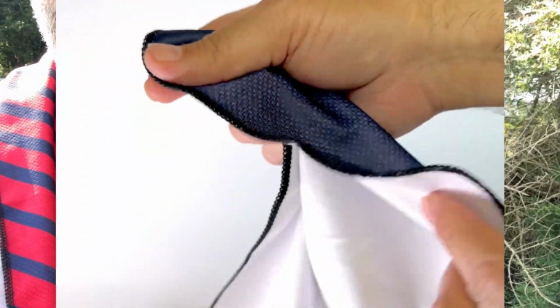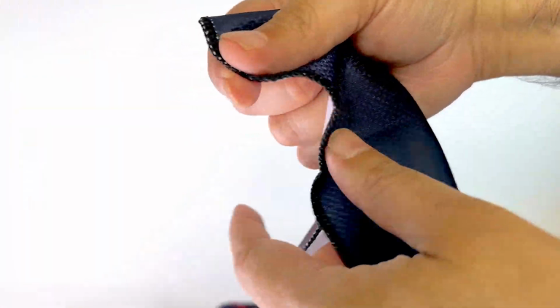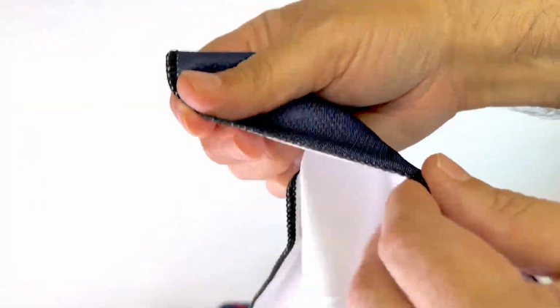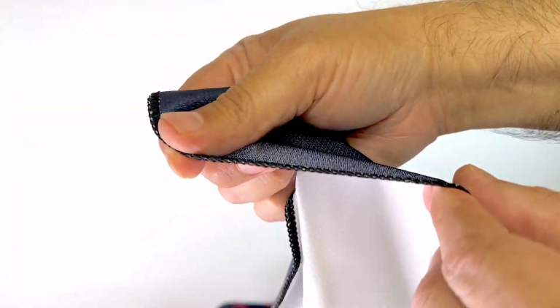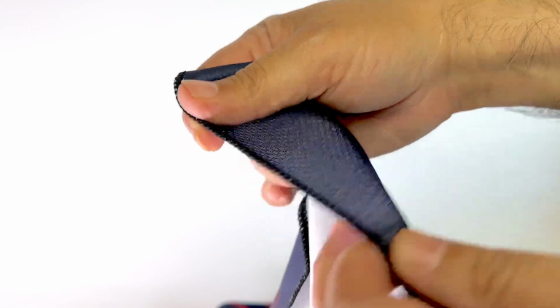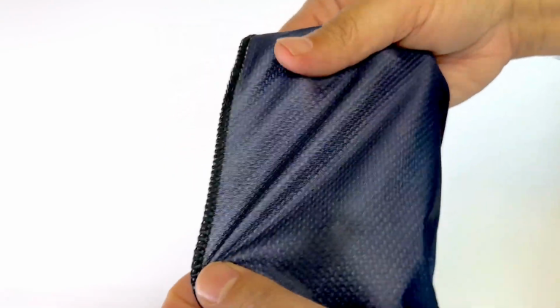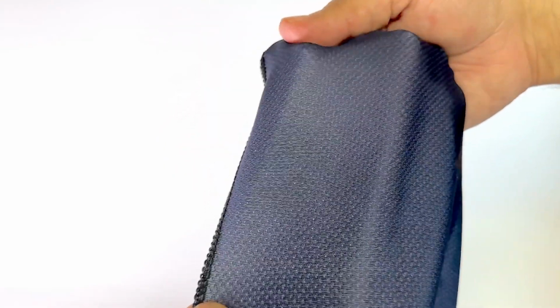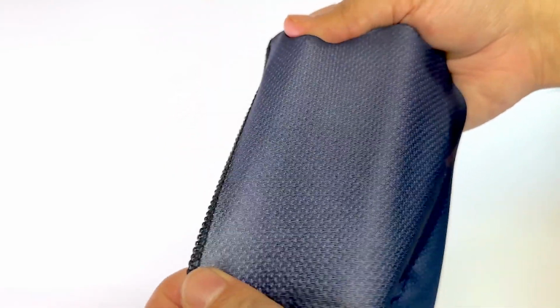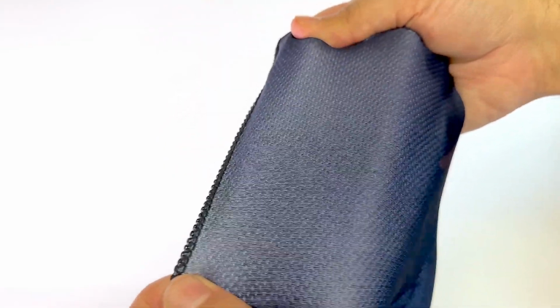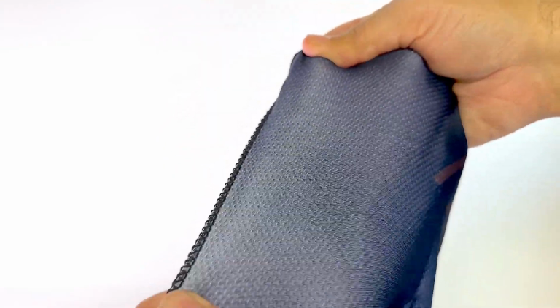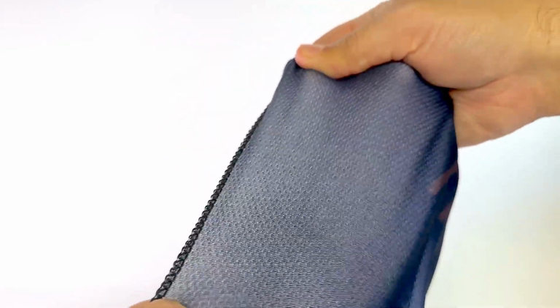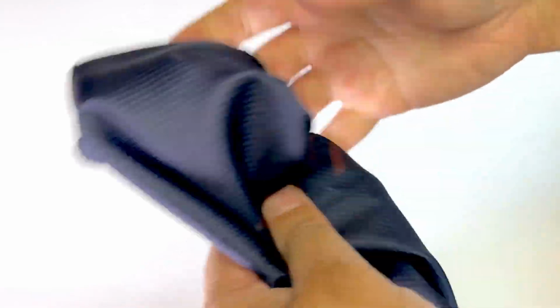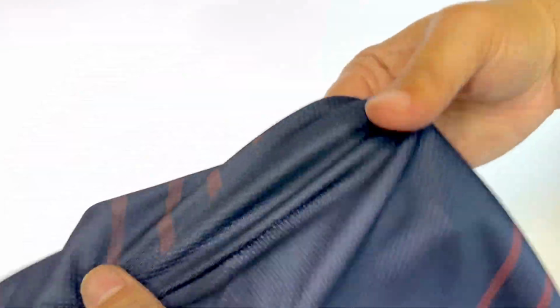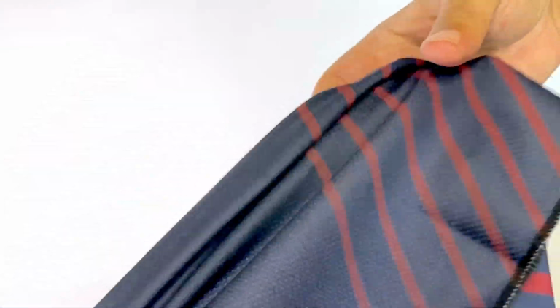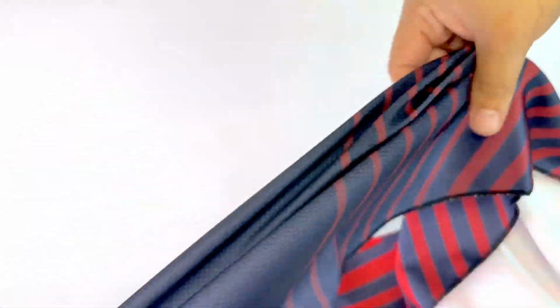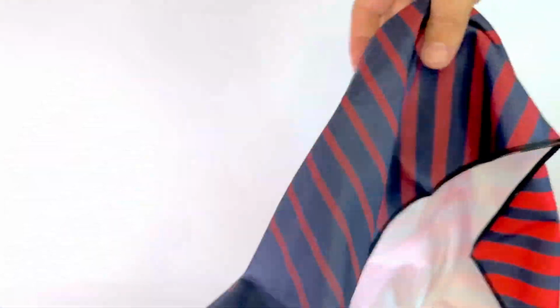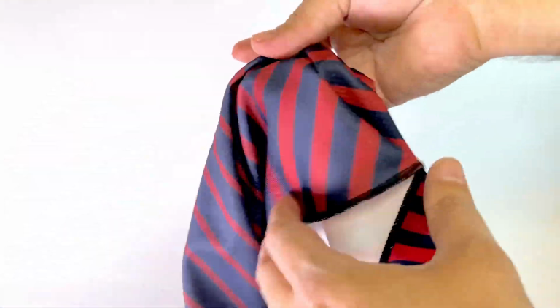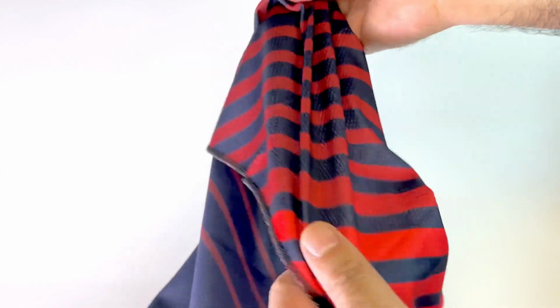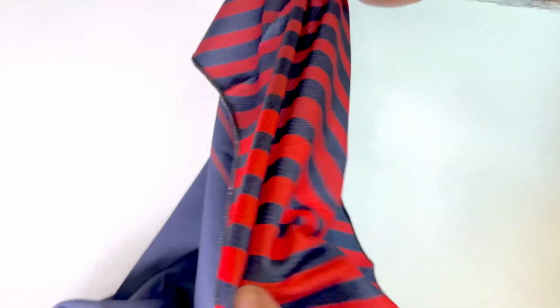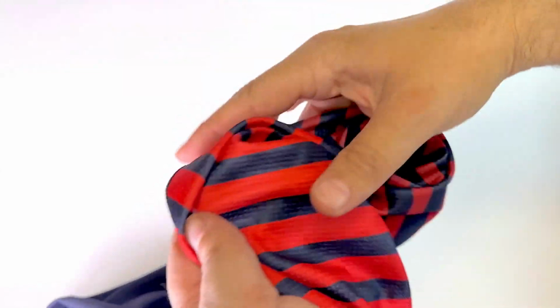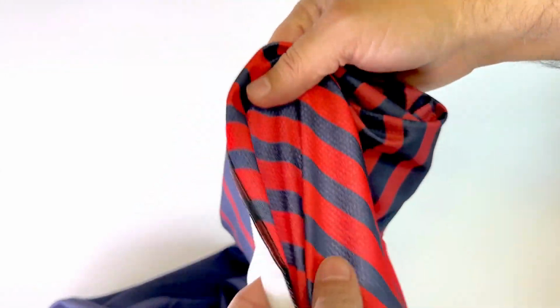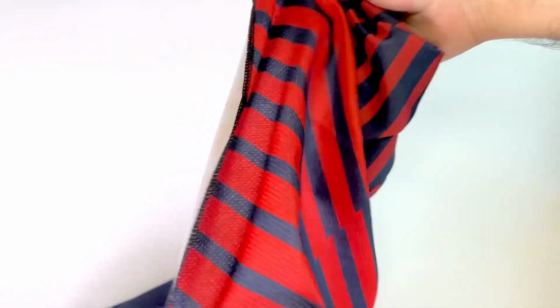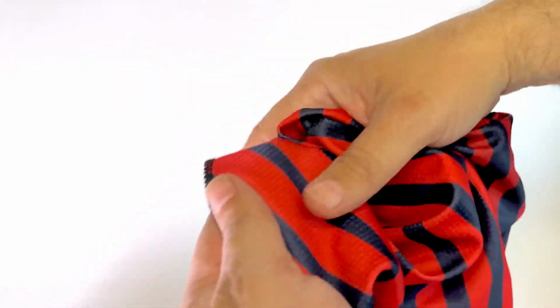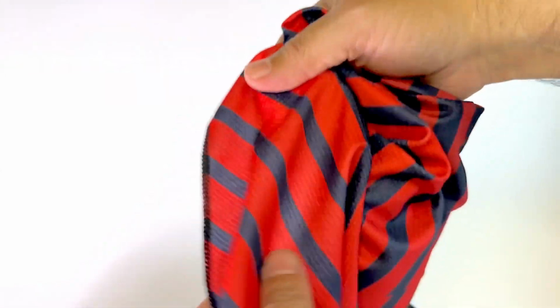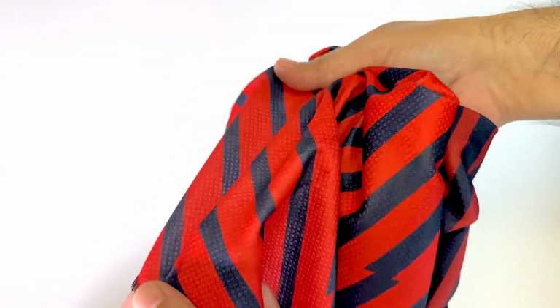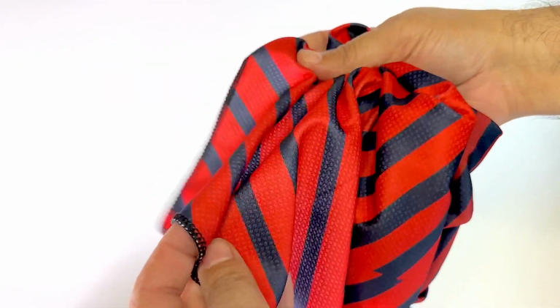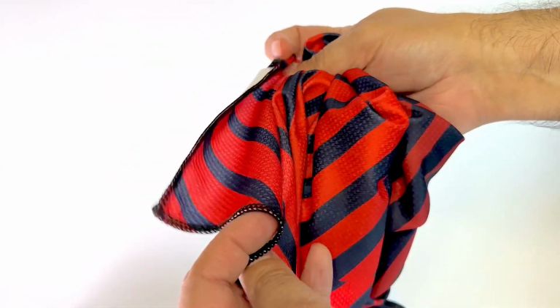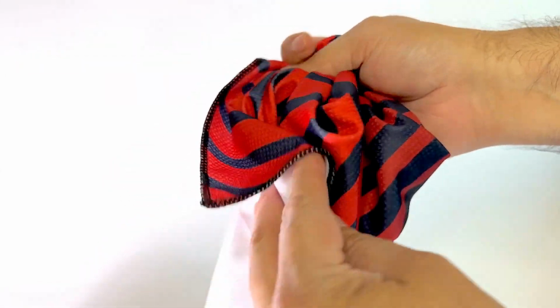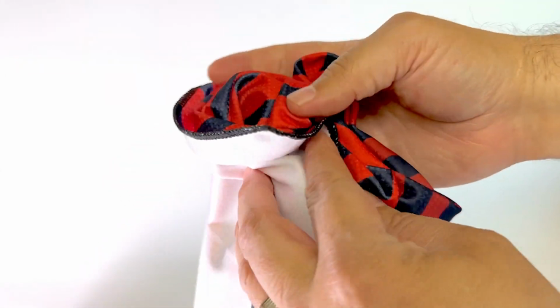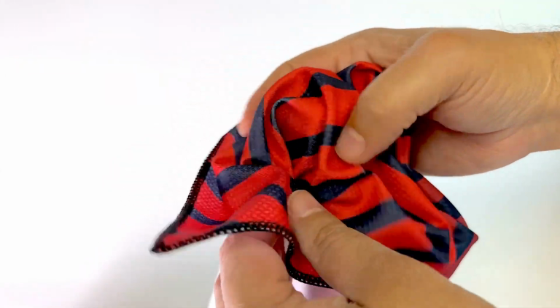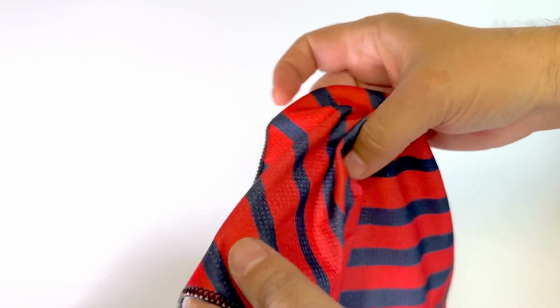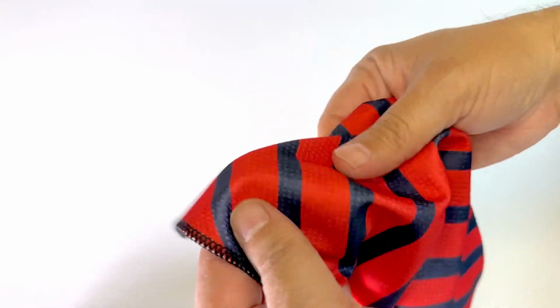I was surprised how well this towel worked. I didn't expect it to stay cool for so long but it did. I would definitely recommend this towel to anyone looking for a way to stay cool on hot days. I rate this product 5 out of 5 stars.